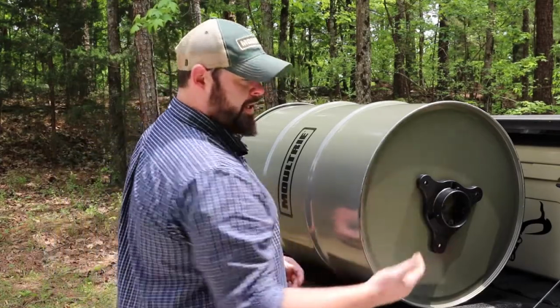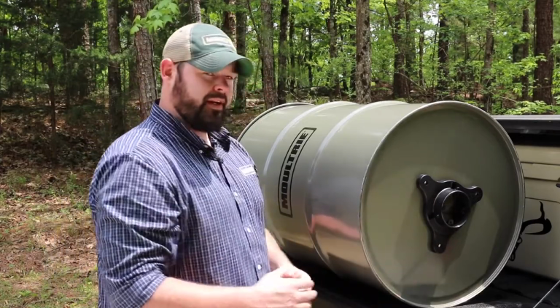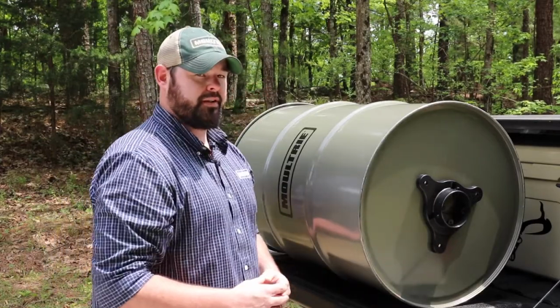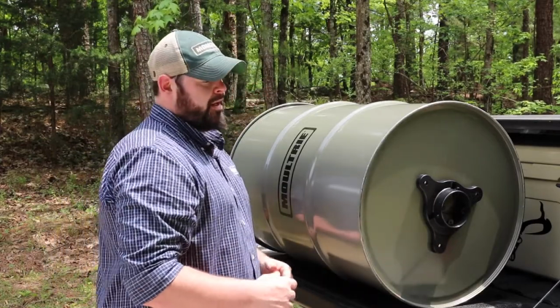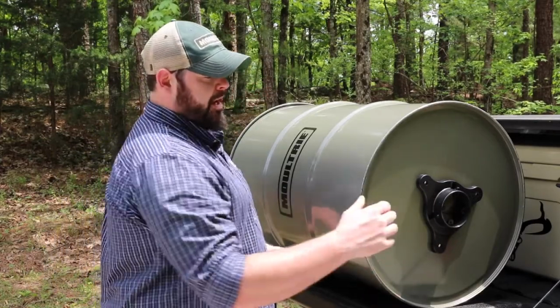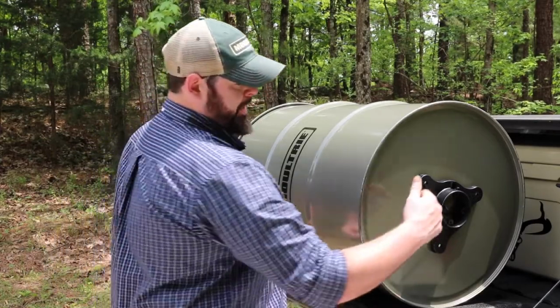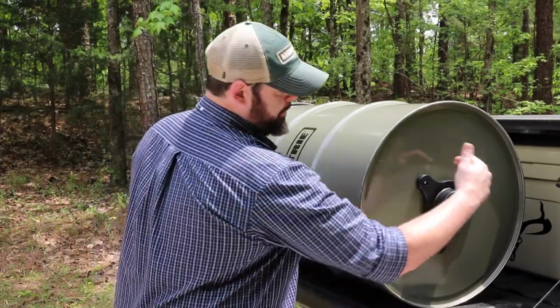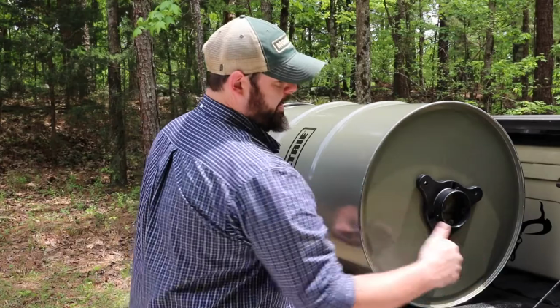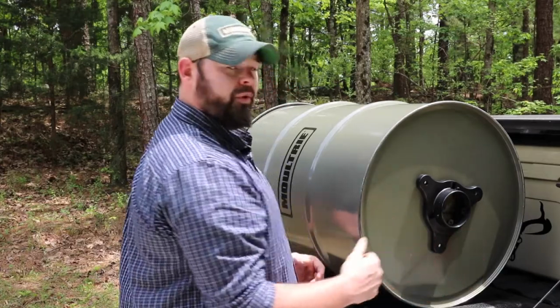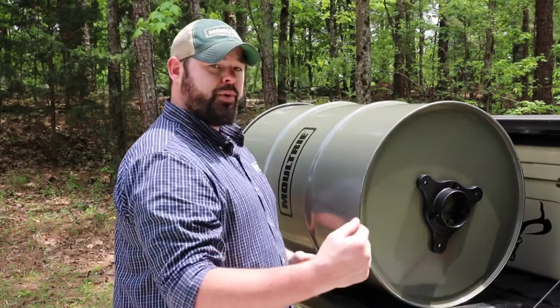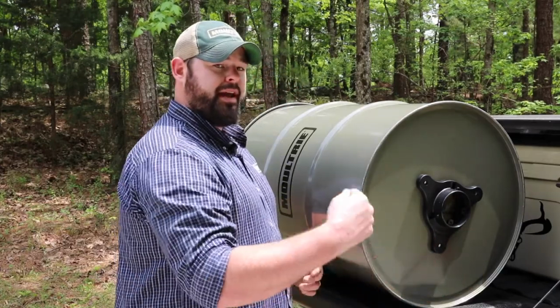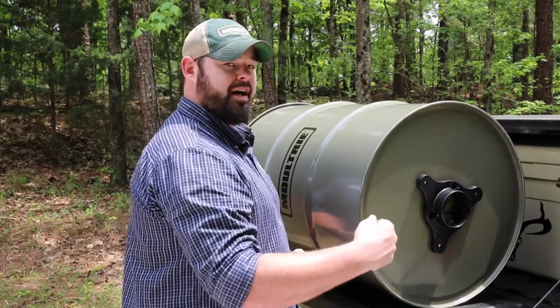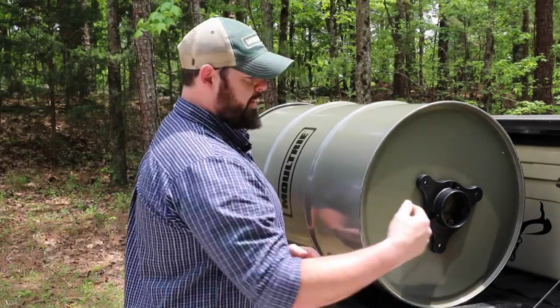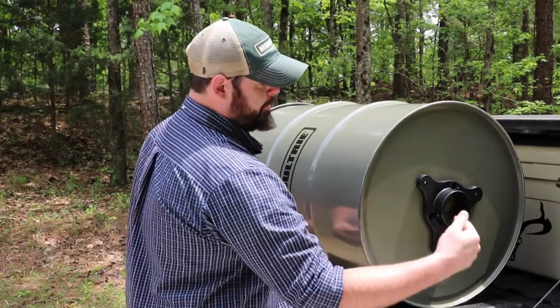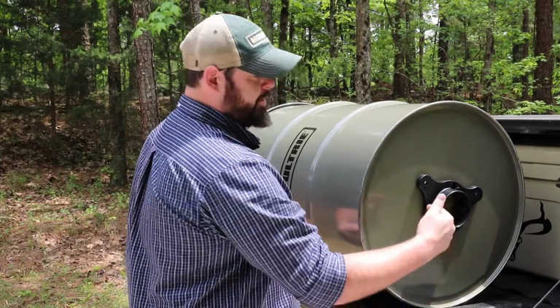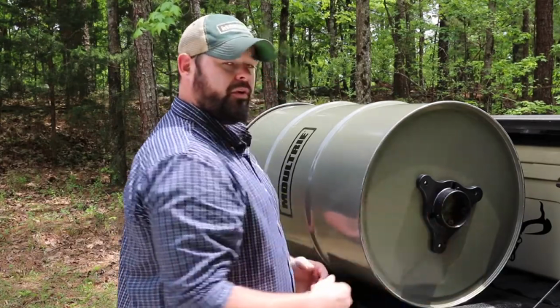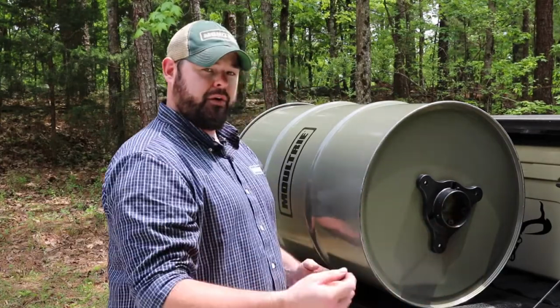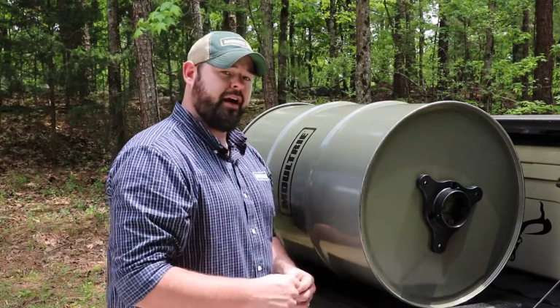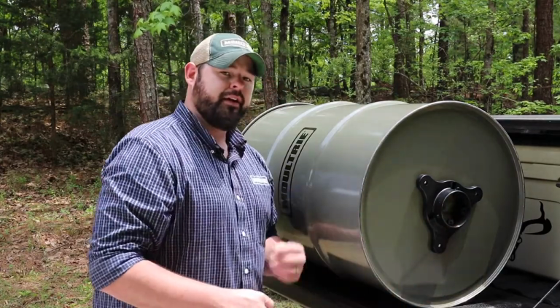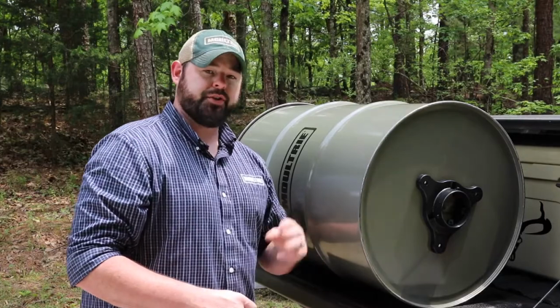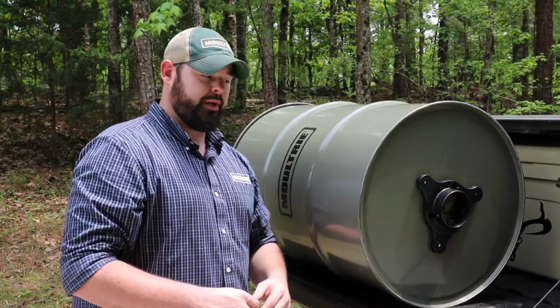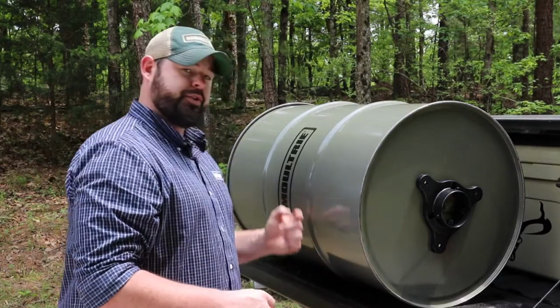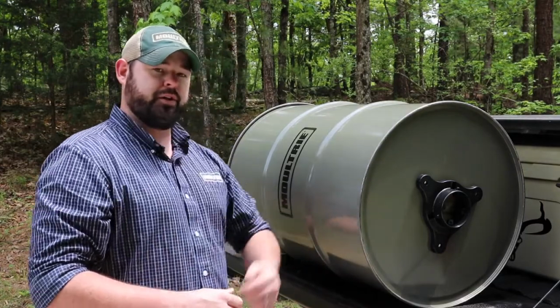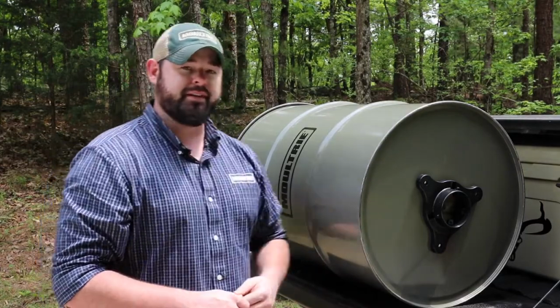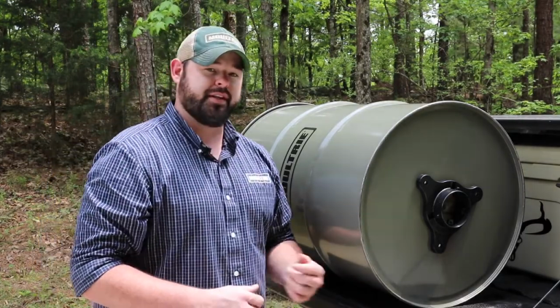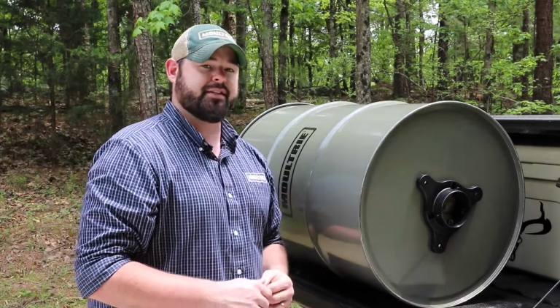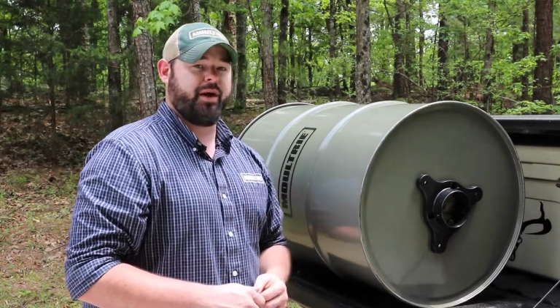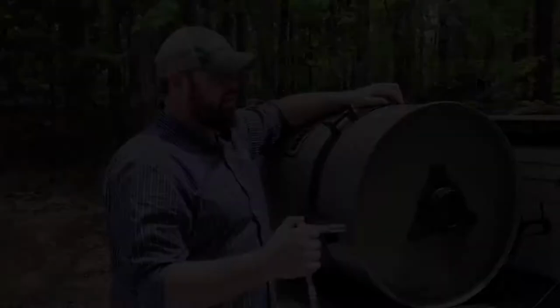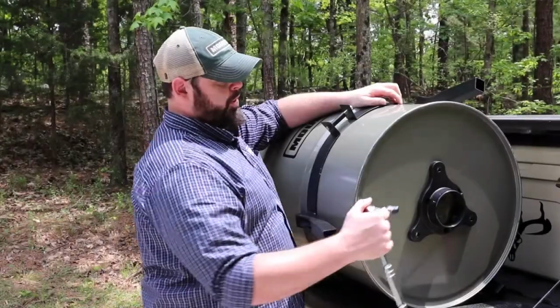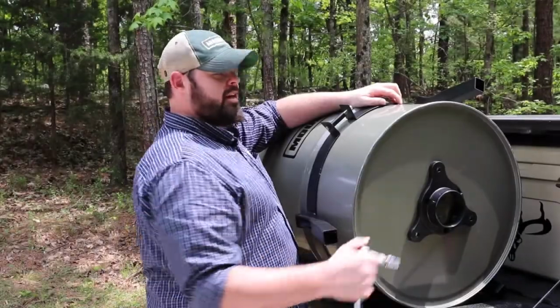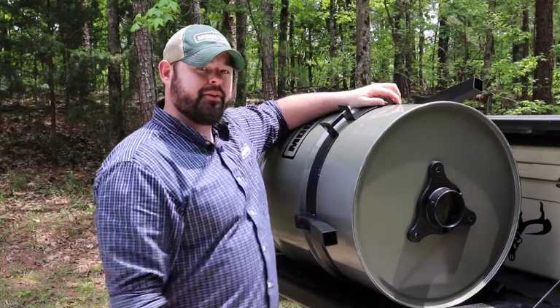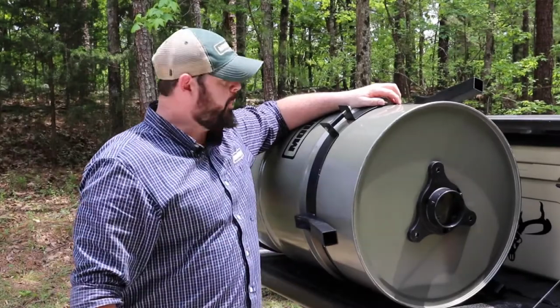Here we have our Quick Lock adapter and that's where we're going to get started today. You're going to have three provided hex bolts — those will go from the outside of the adapter into the barrel. You're also provided three washers and three nuts, which you will secure from the inside with the 7/16ths ratchet.